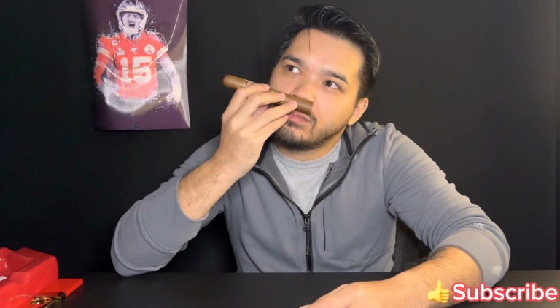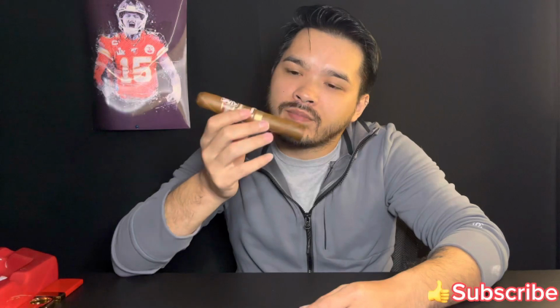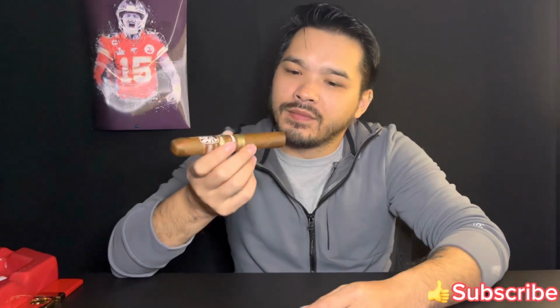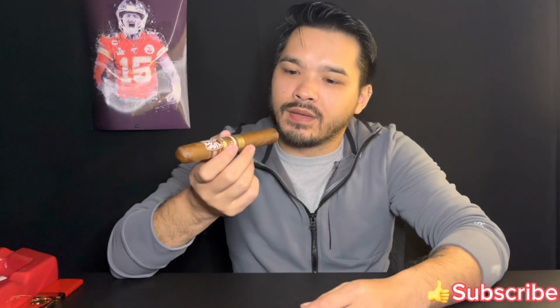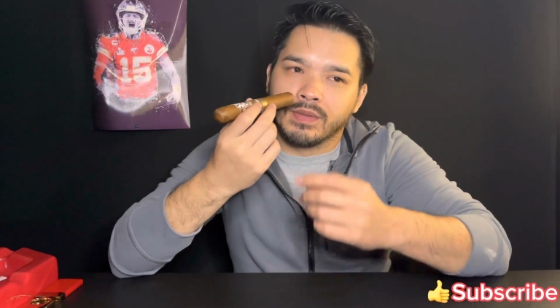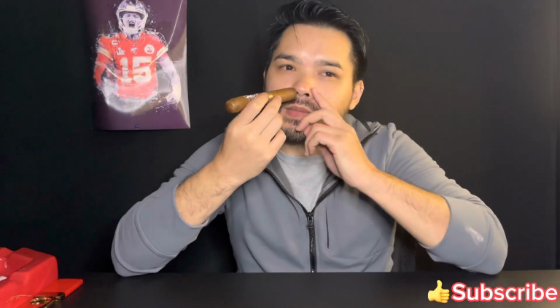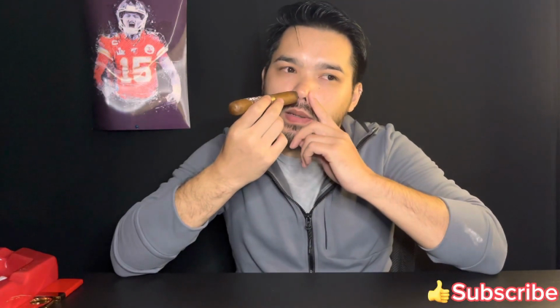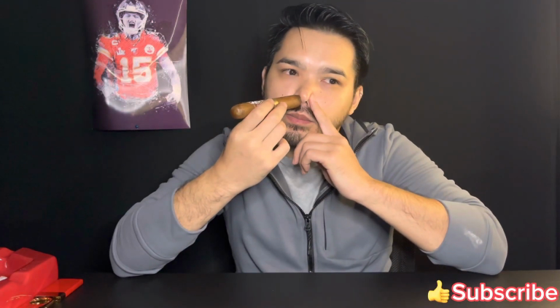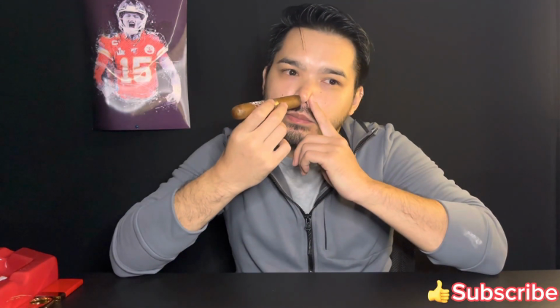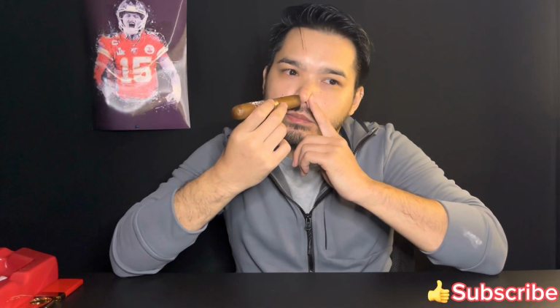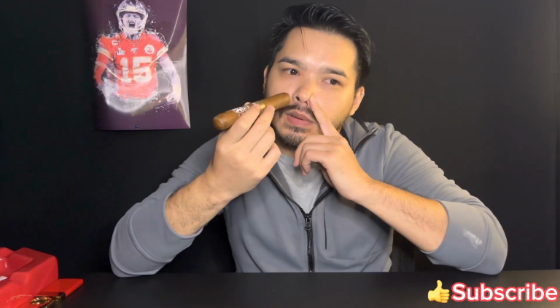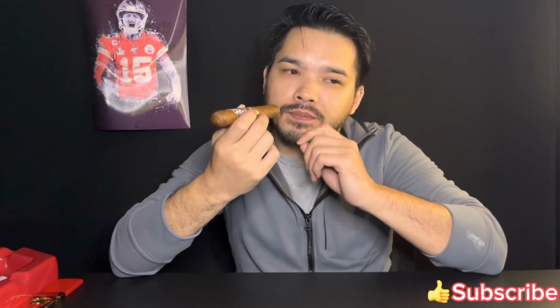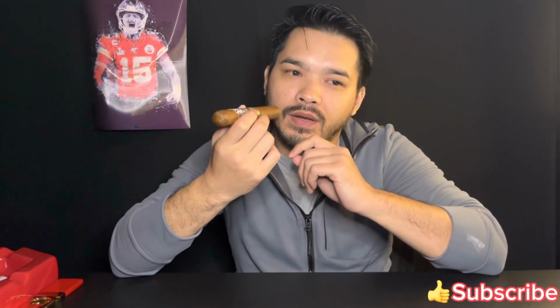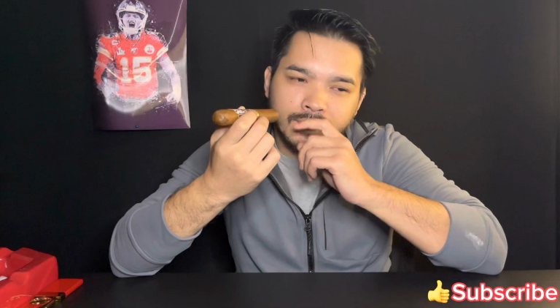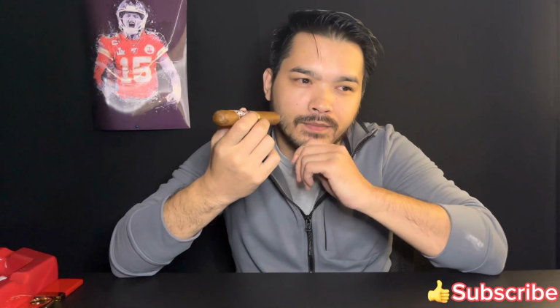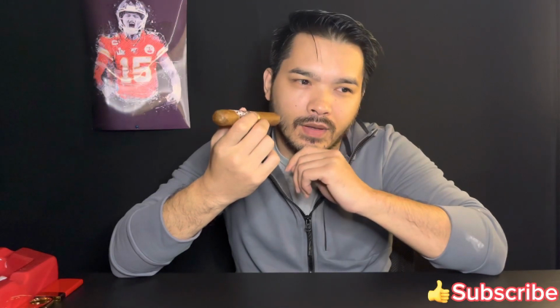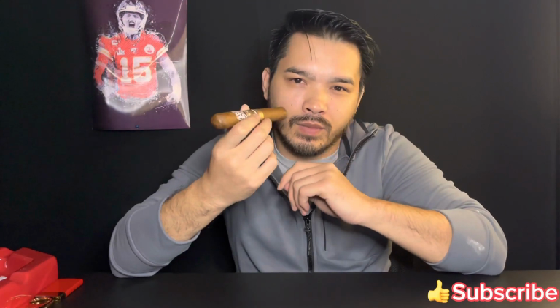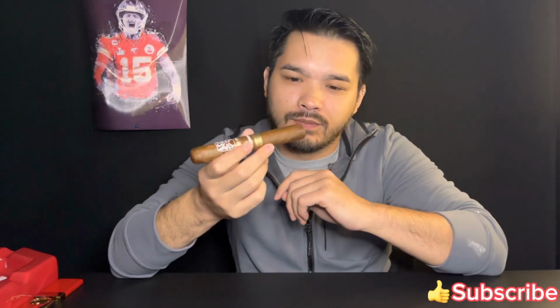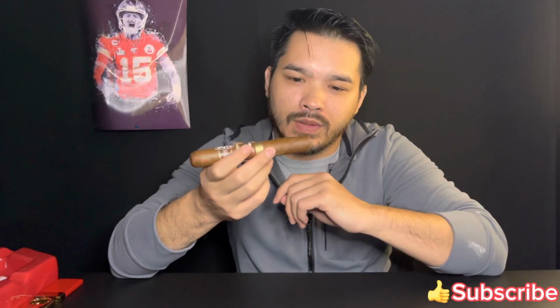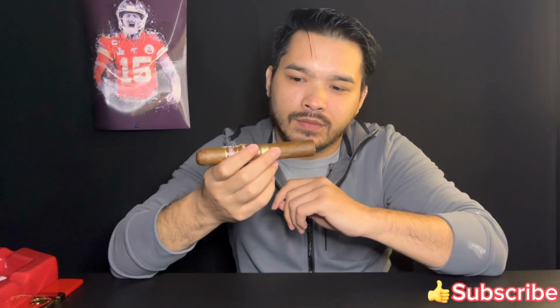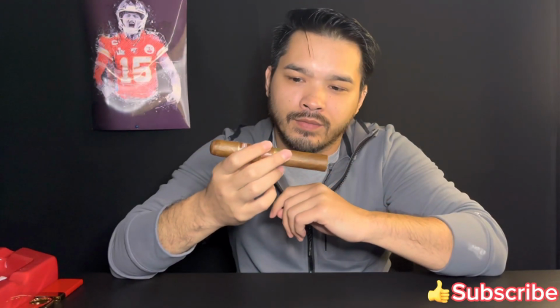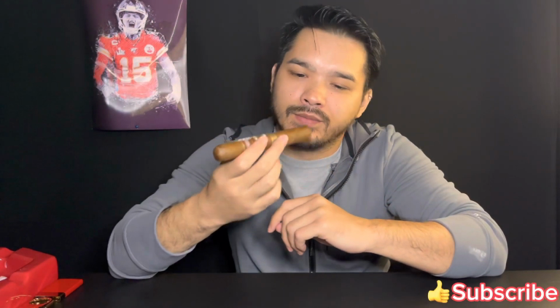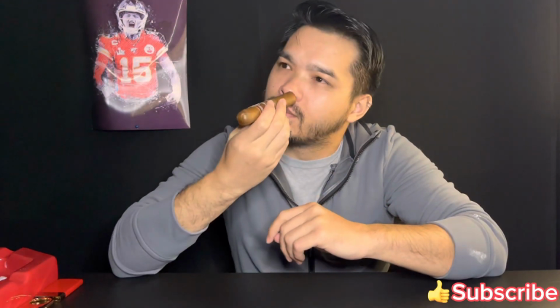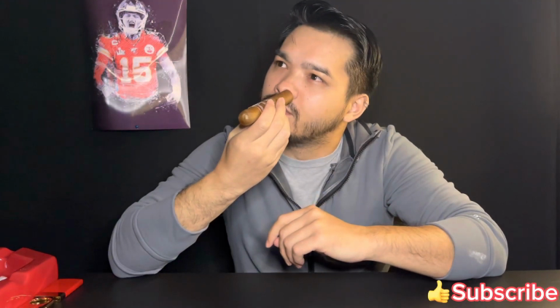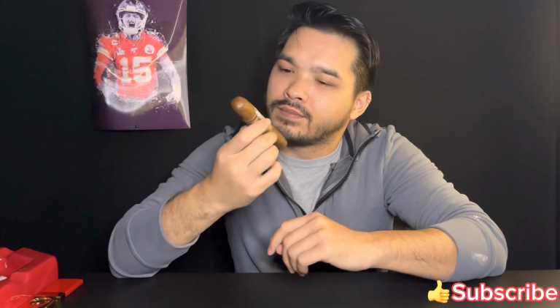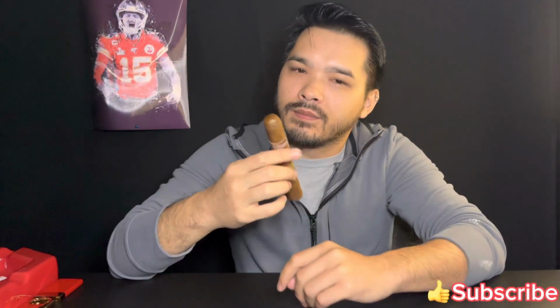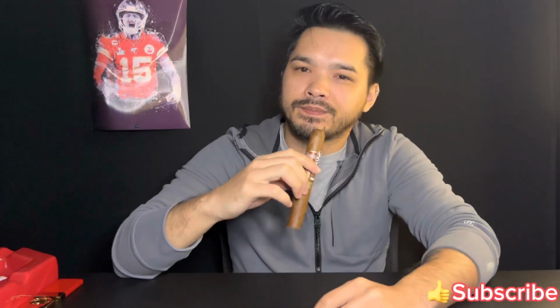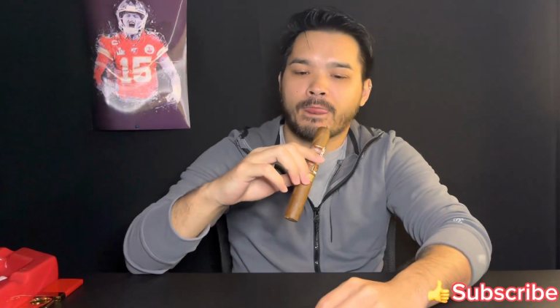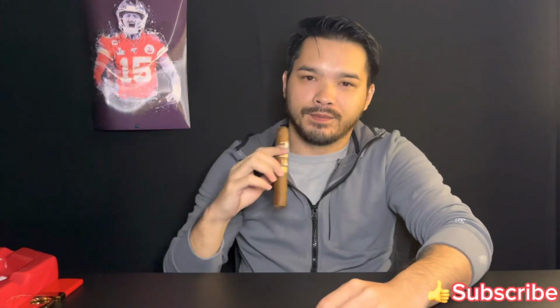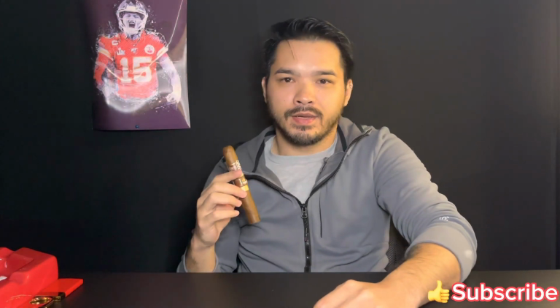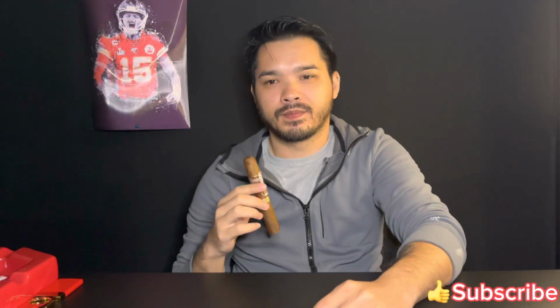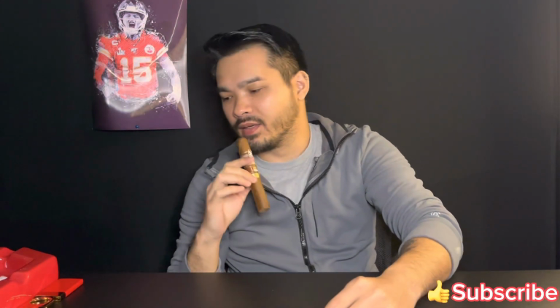On the wrapper there's nuttiness and a sweetness, like a sweet fruitiness. All right, let's cut it and light it.